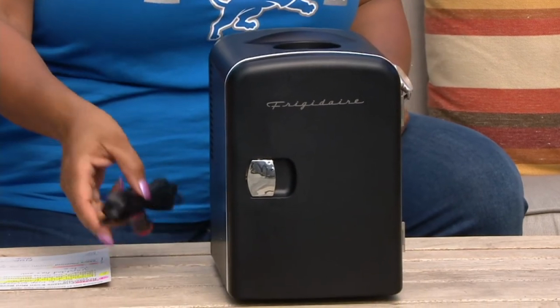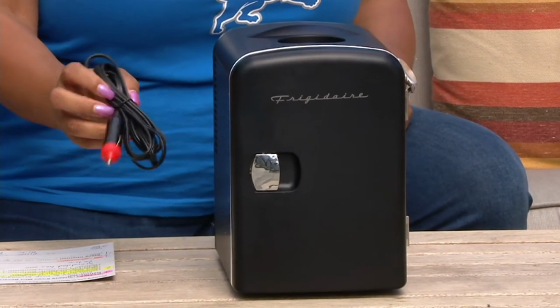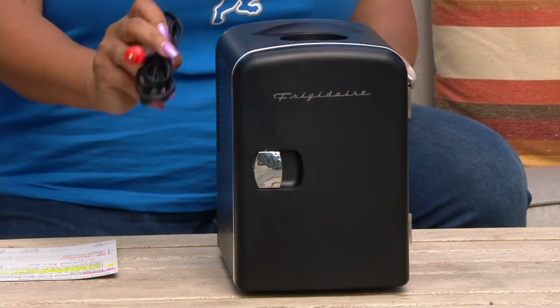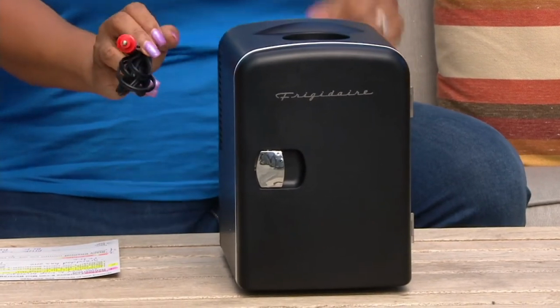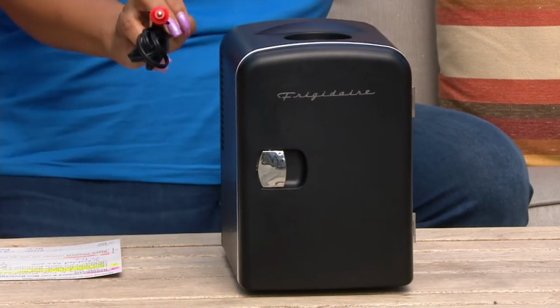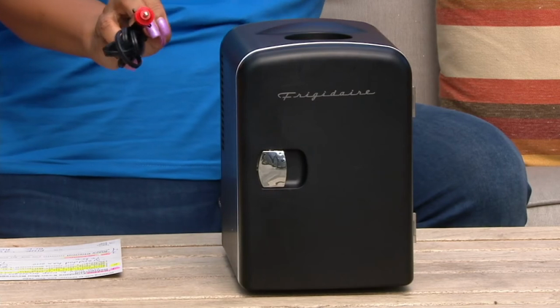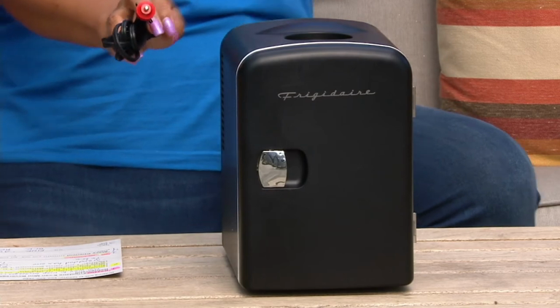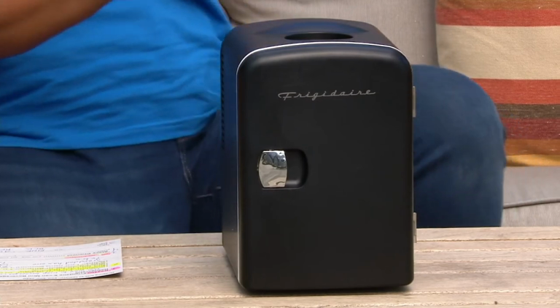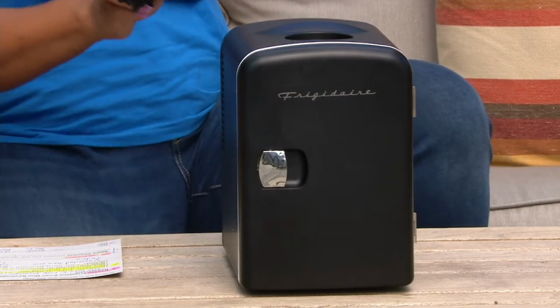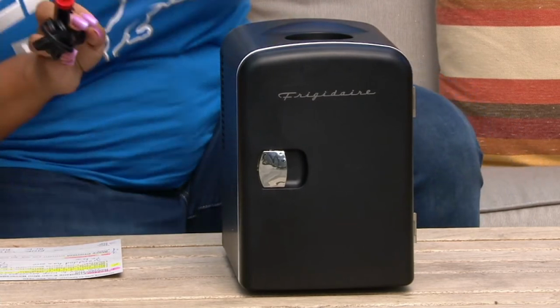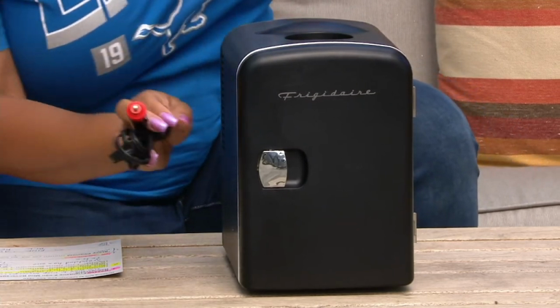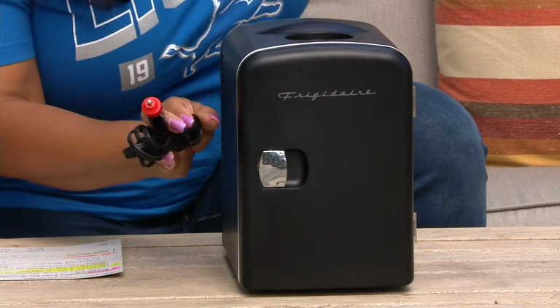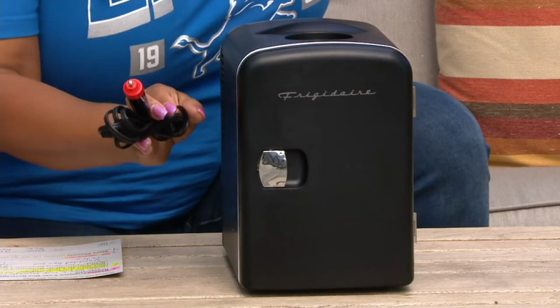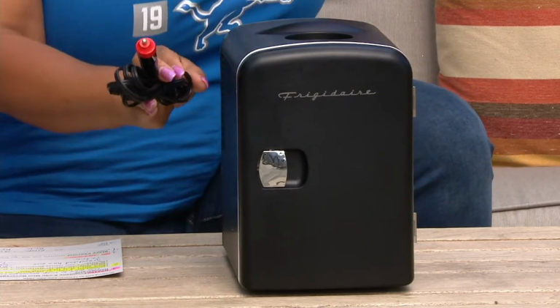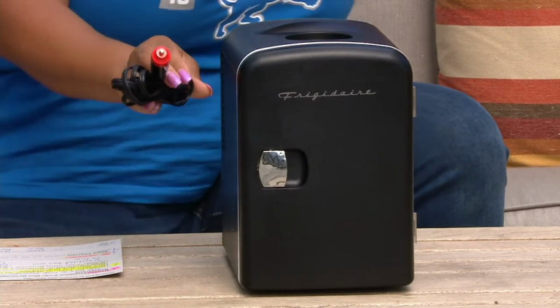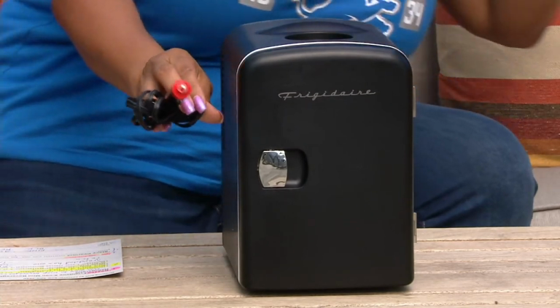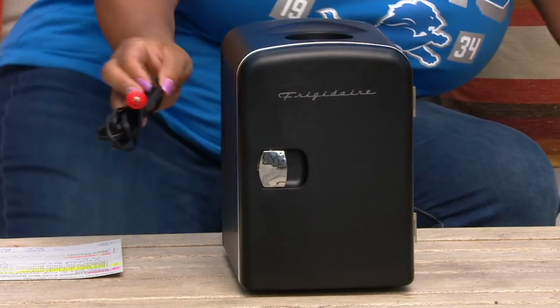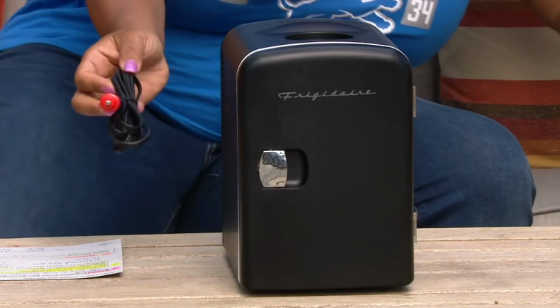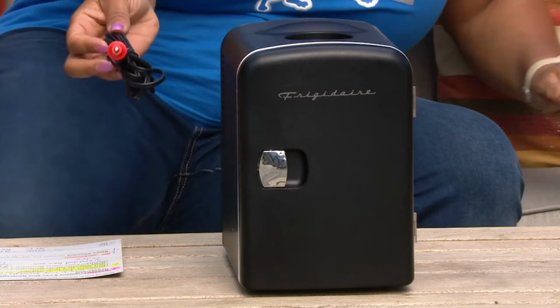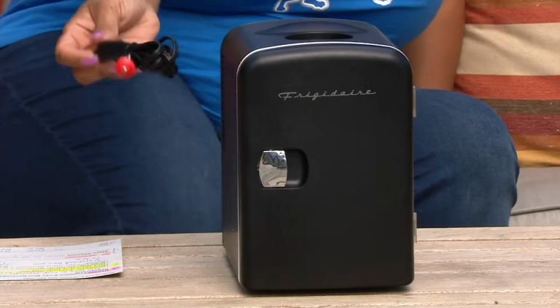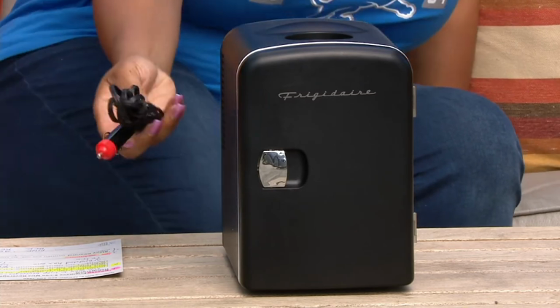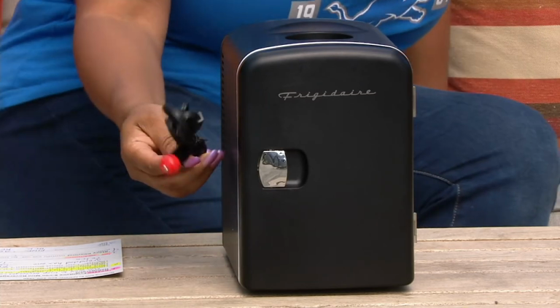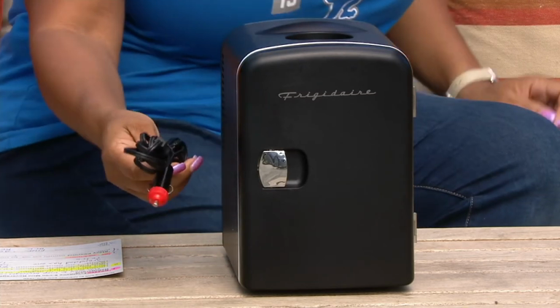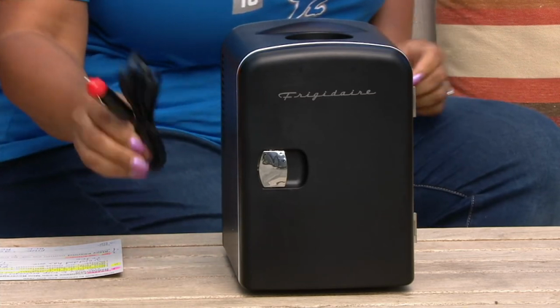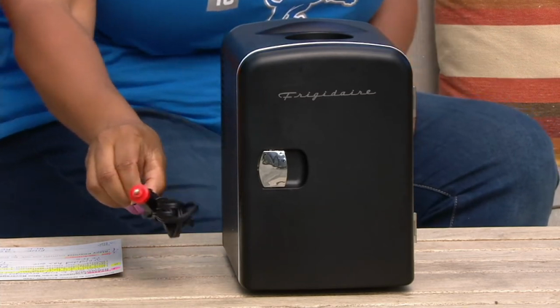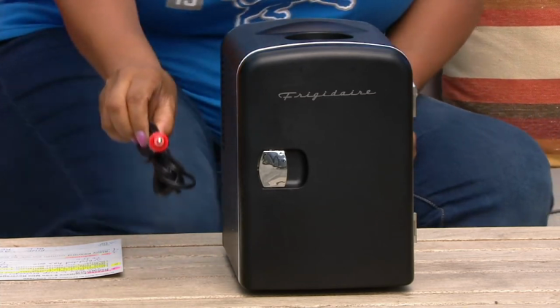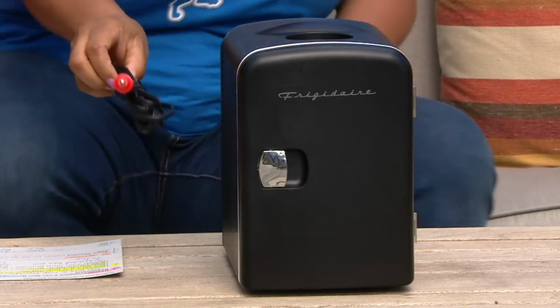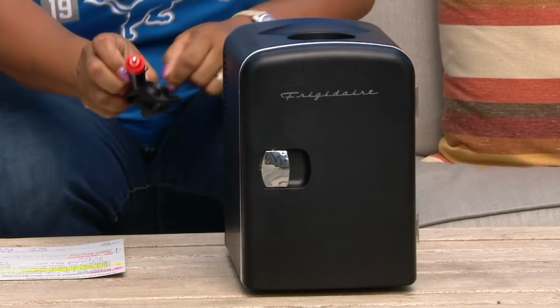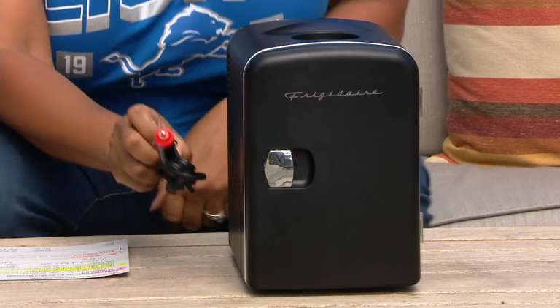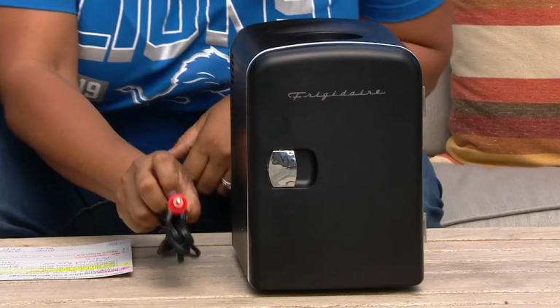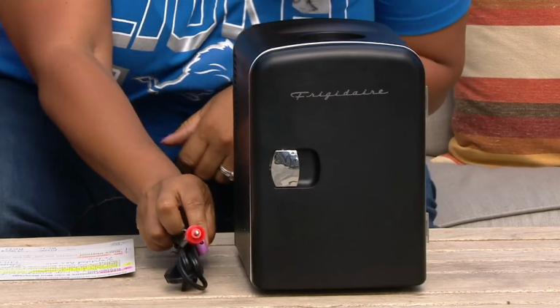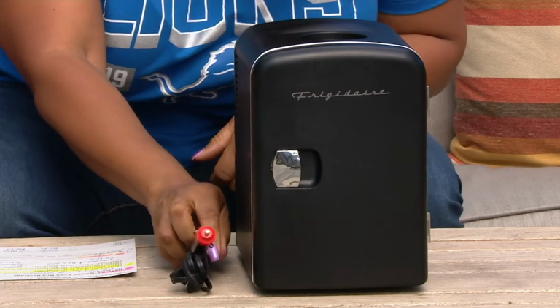You also get the little charger, which is great — because I'm fighting bees off now — you get this charger, which is great, so now you can keep it charged in your vehicles as well.